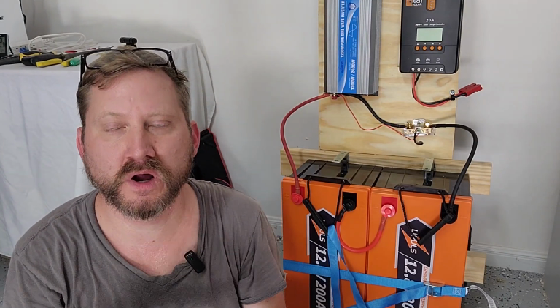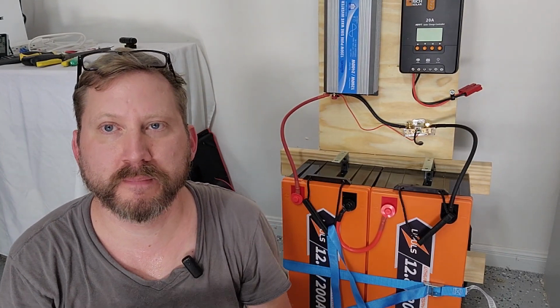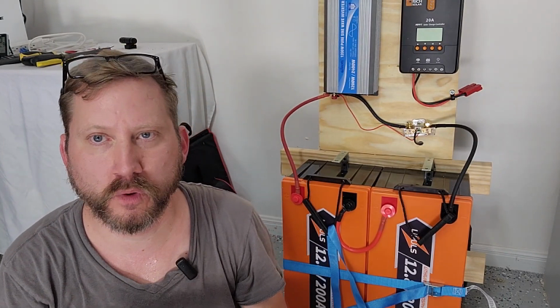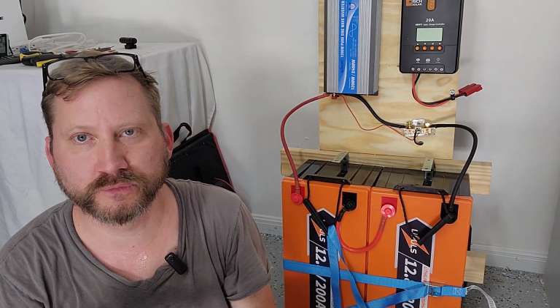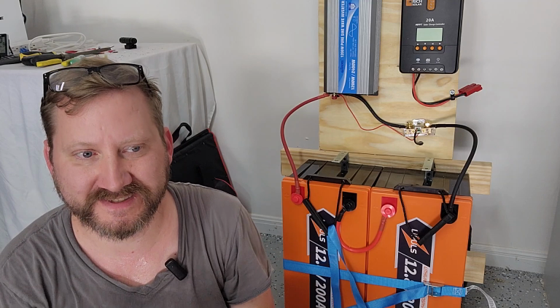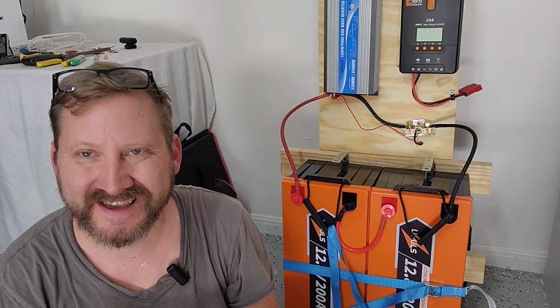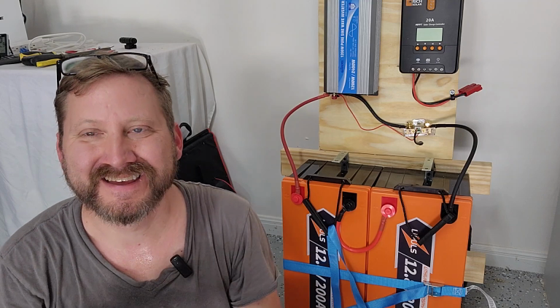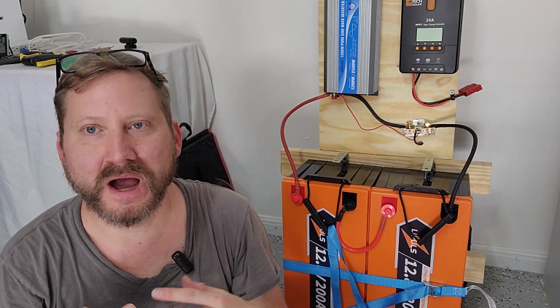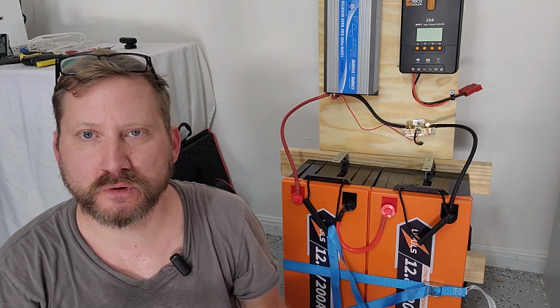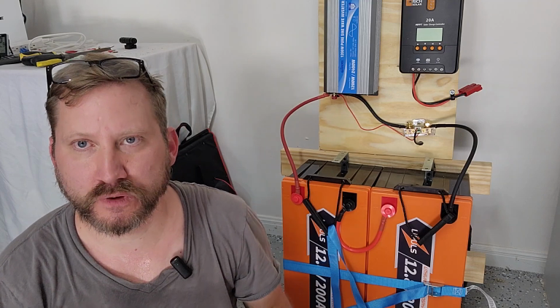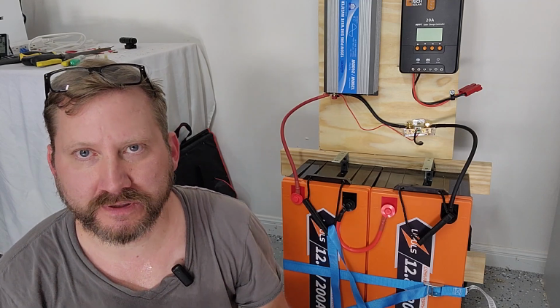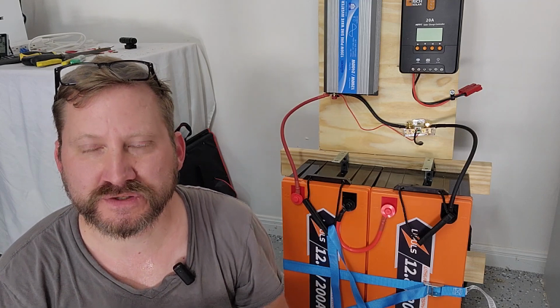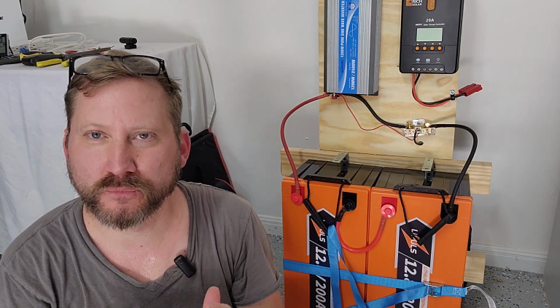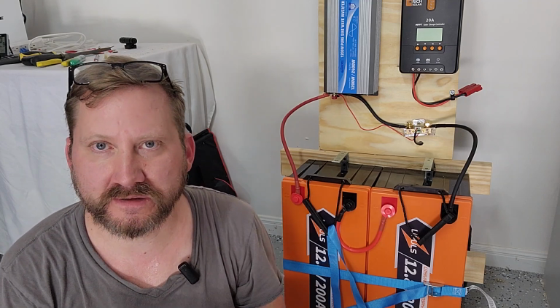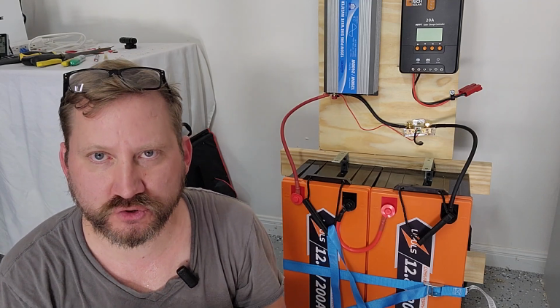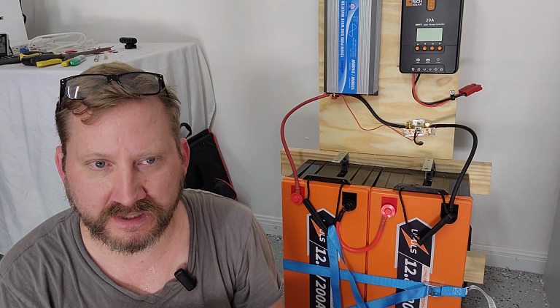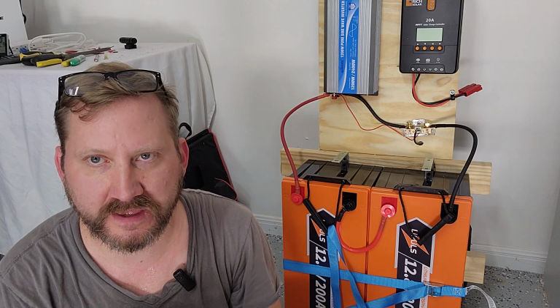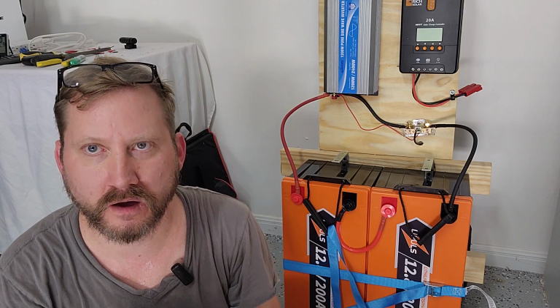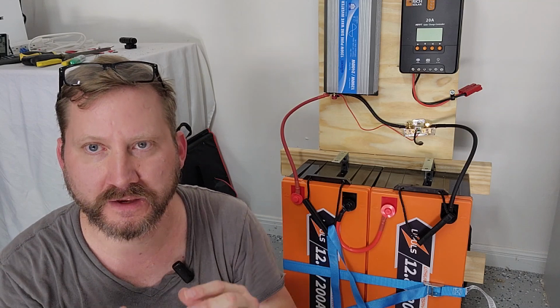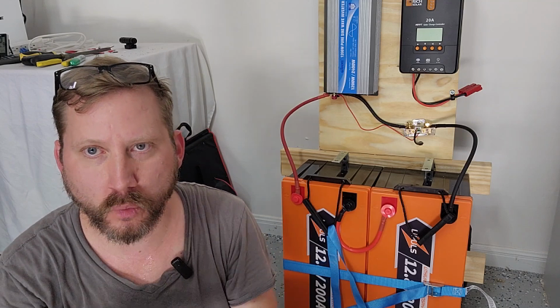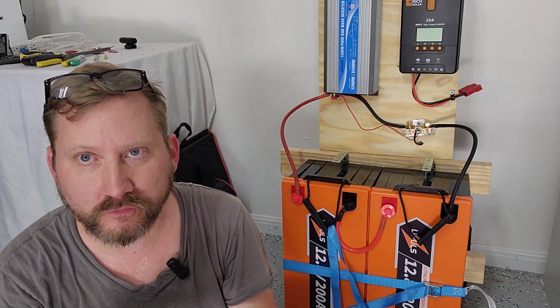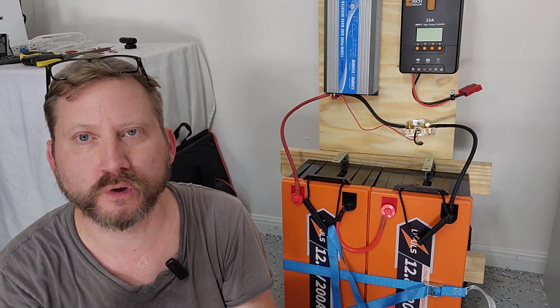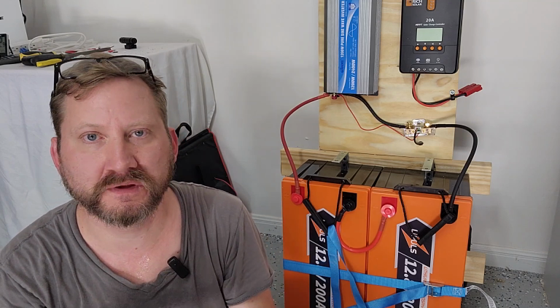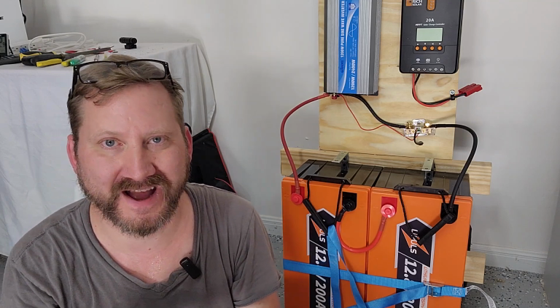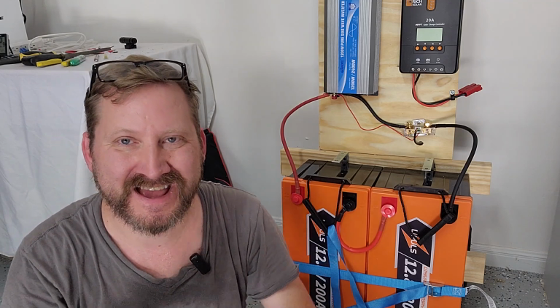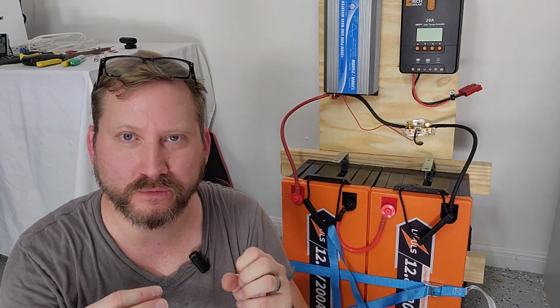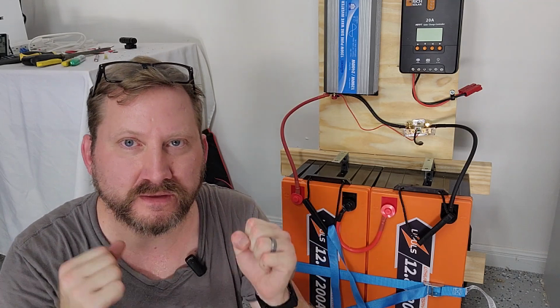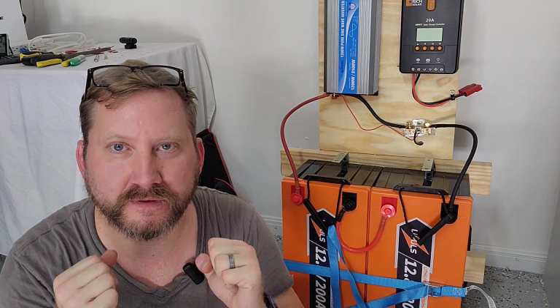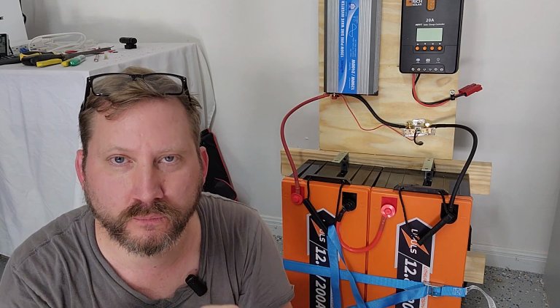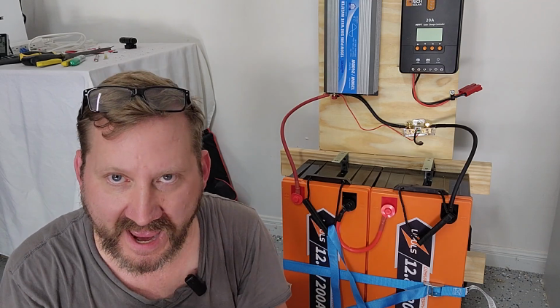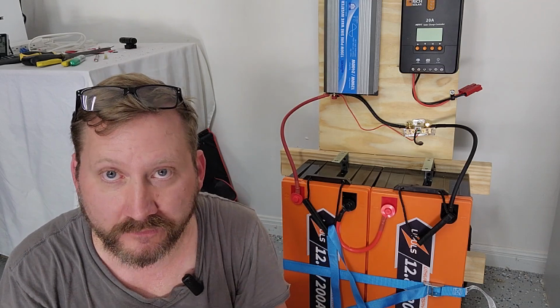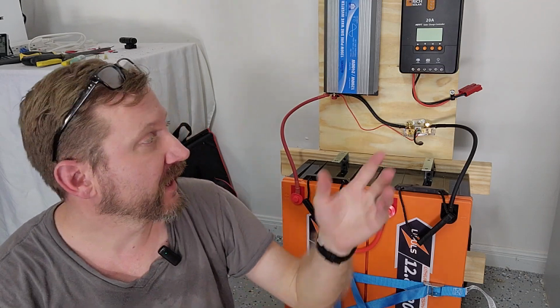One of the other things people ask about is their 12 volt devices. I've been doing this for a couple of years, and I'm really struggling to think of a 12 volt only device that I'd really want that I wouldn't just run off the inverter.